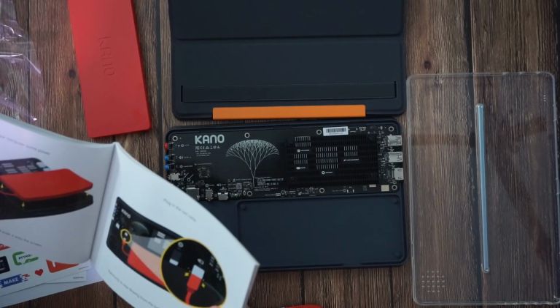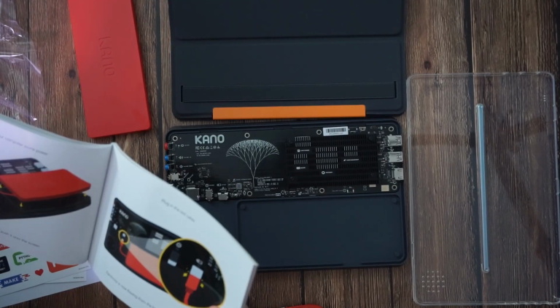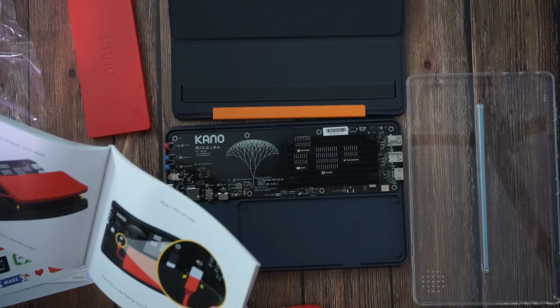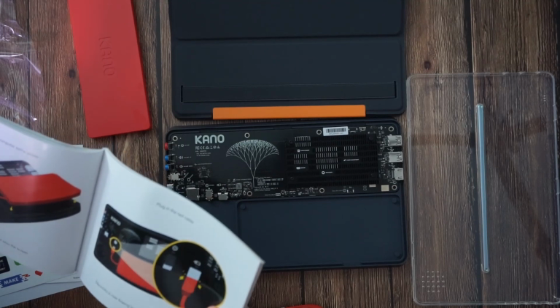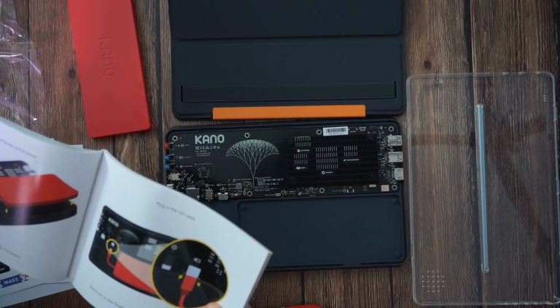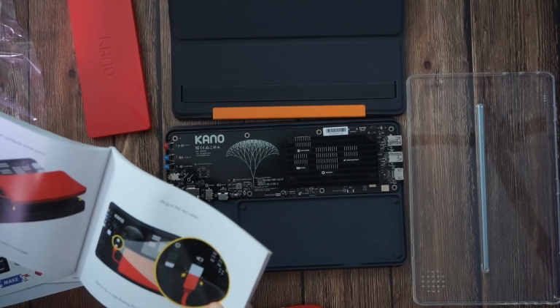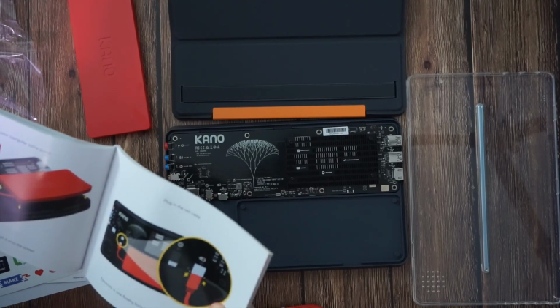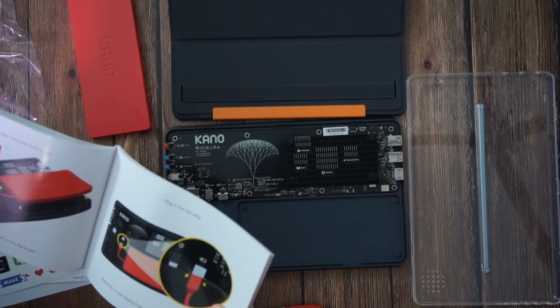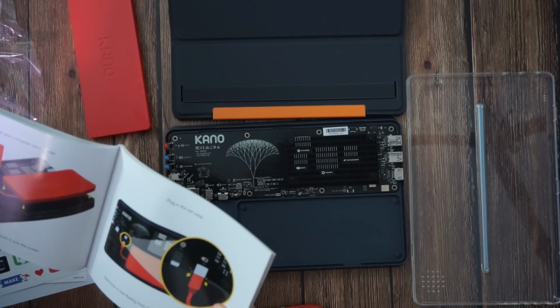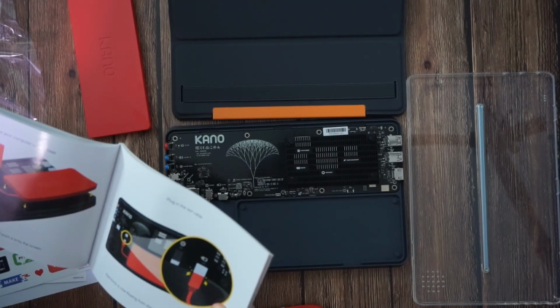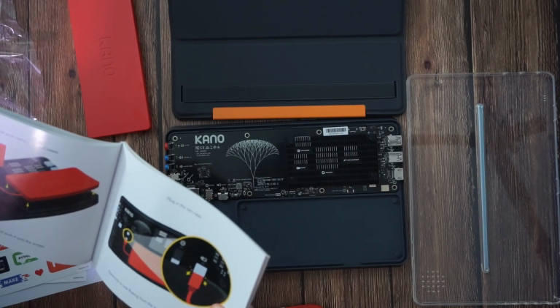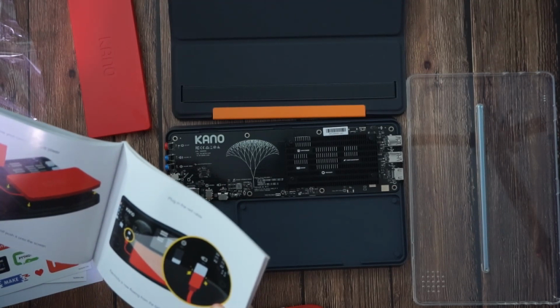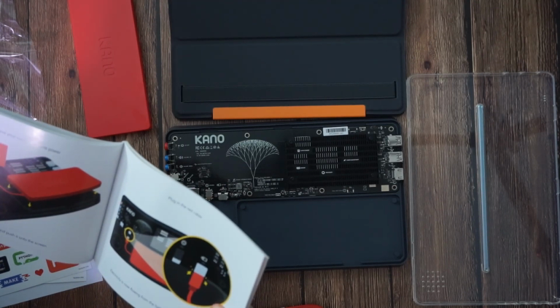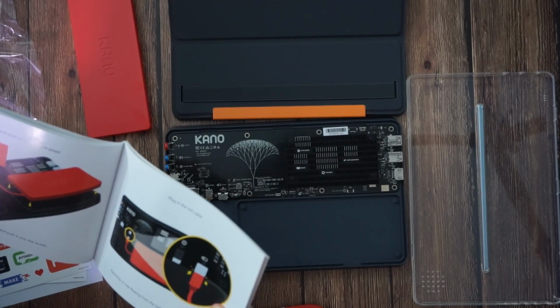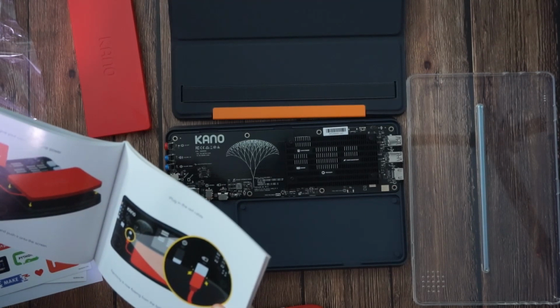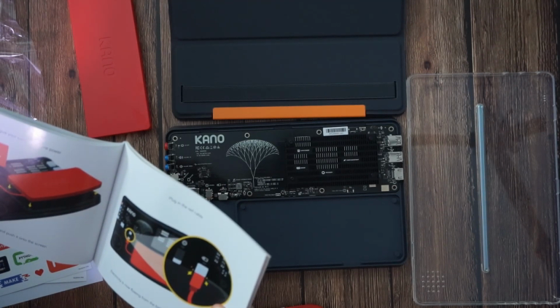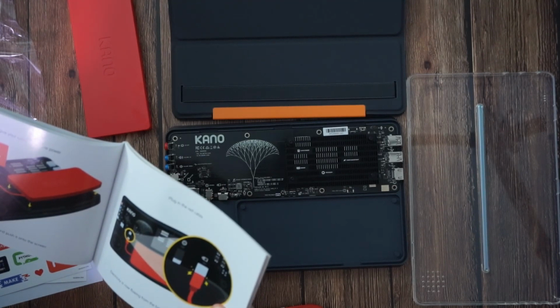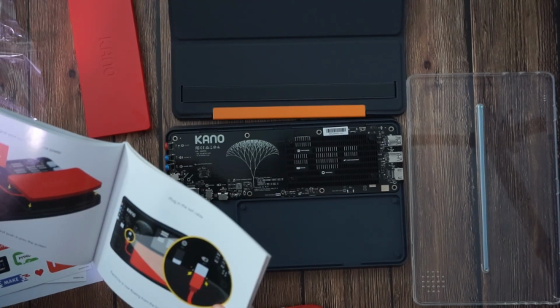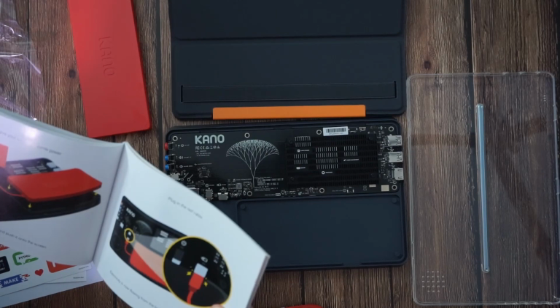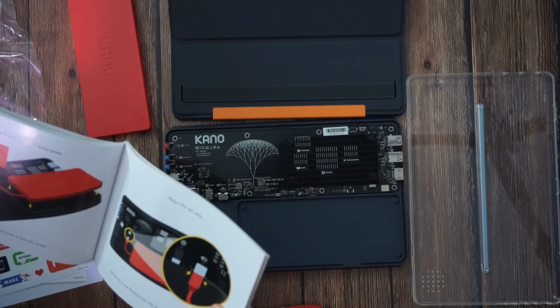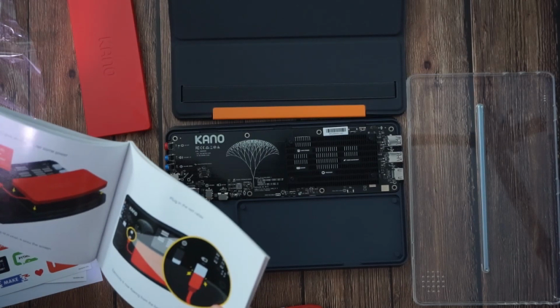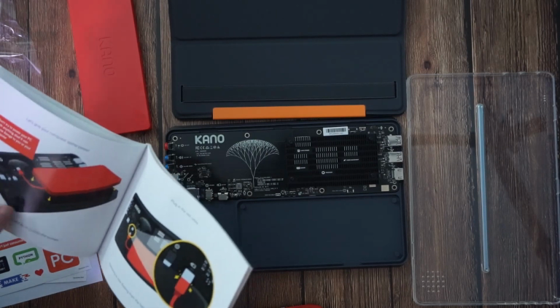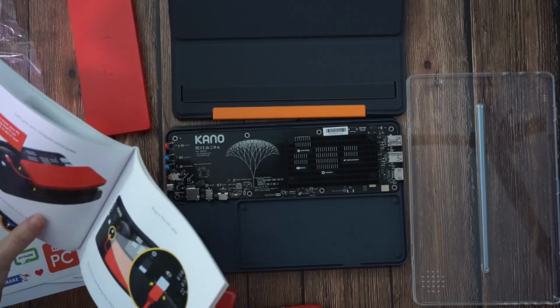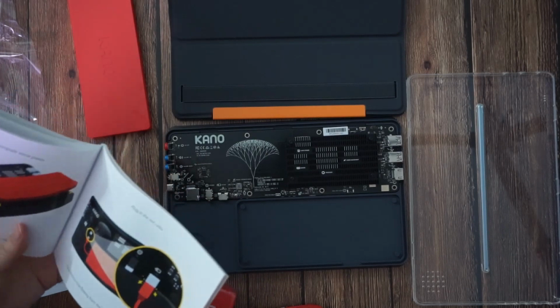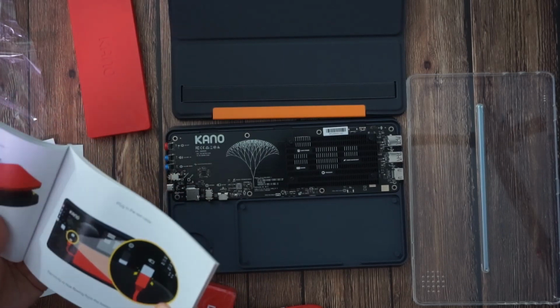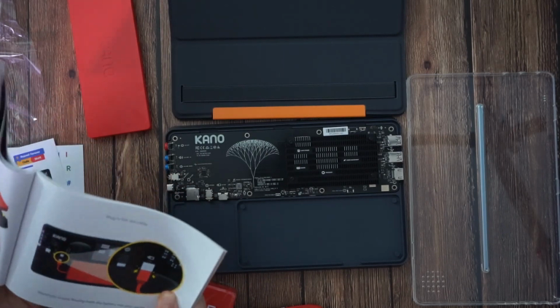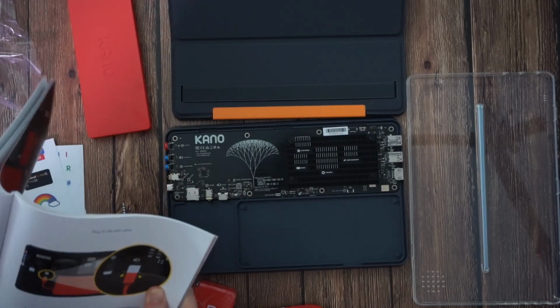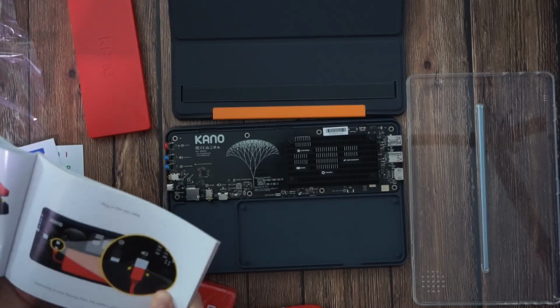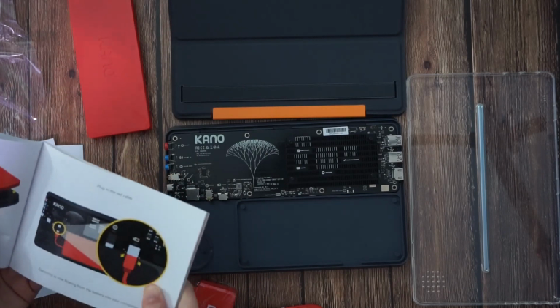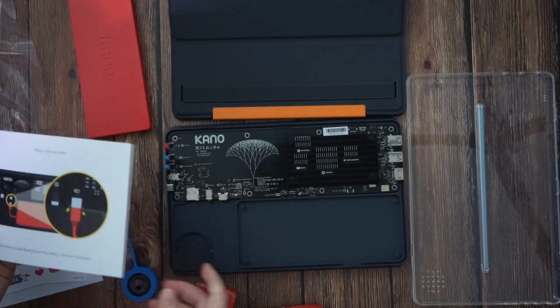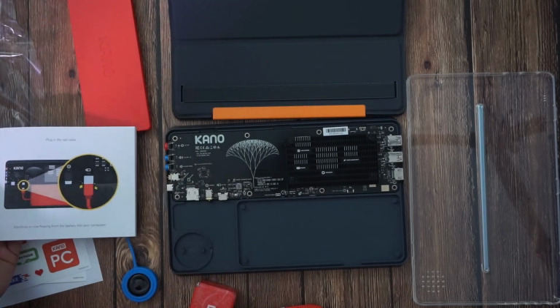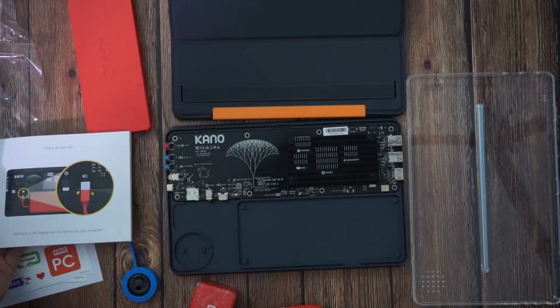Let's give your computer some power. Don't try to power your PC with anything else — that can cause damage to your computer. Plug in the red cable.